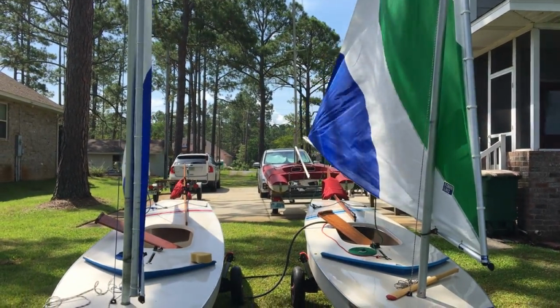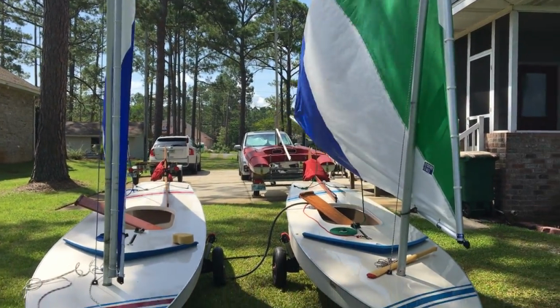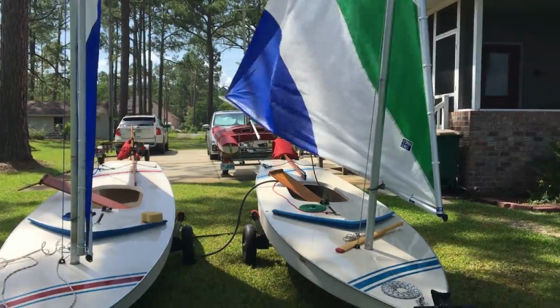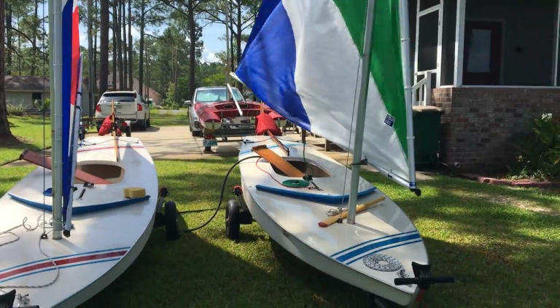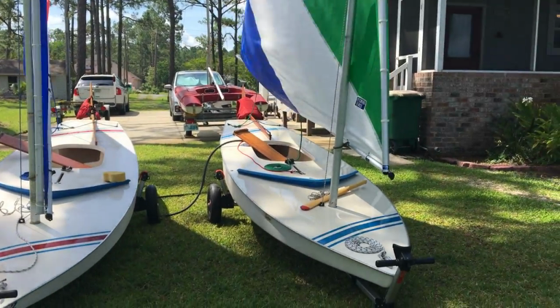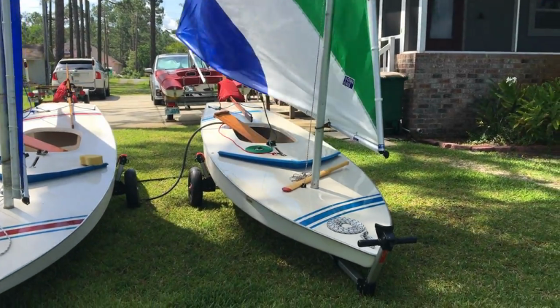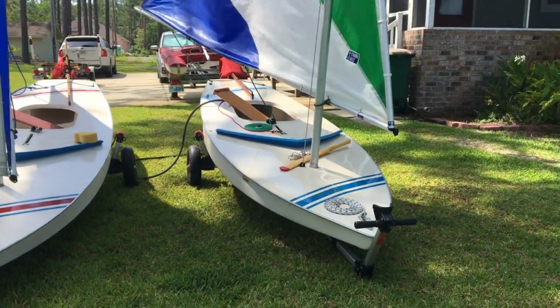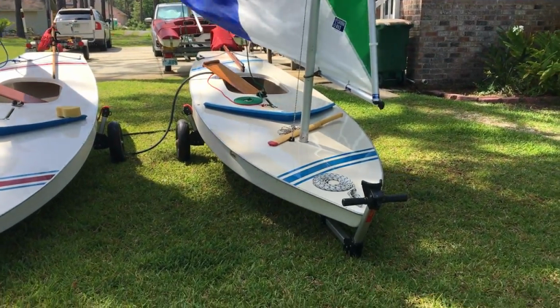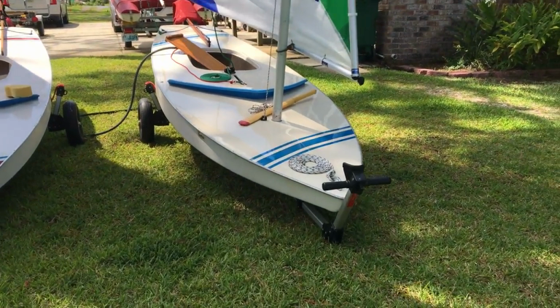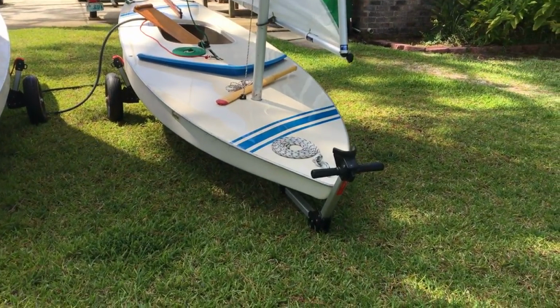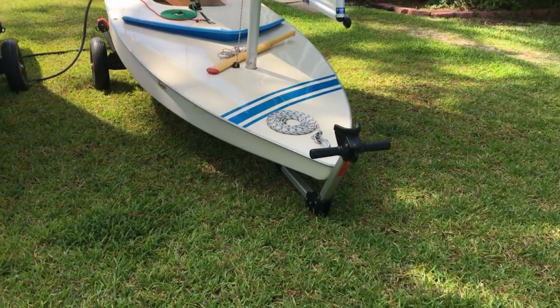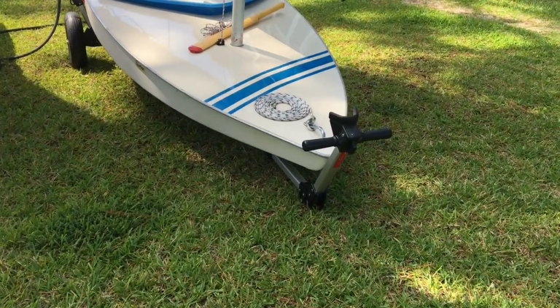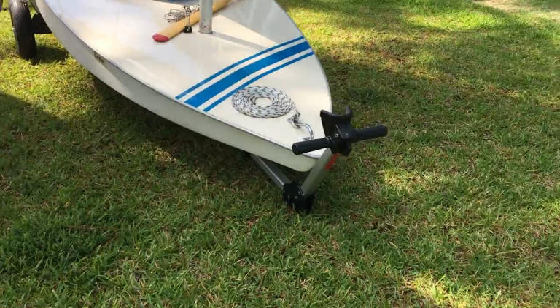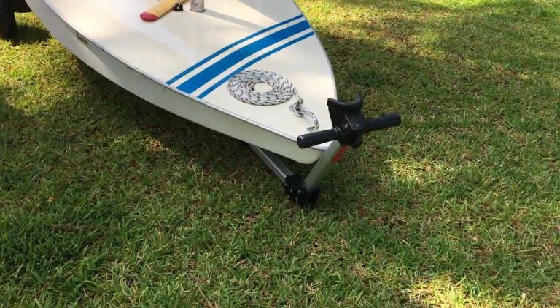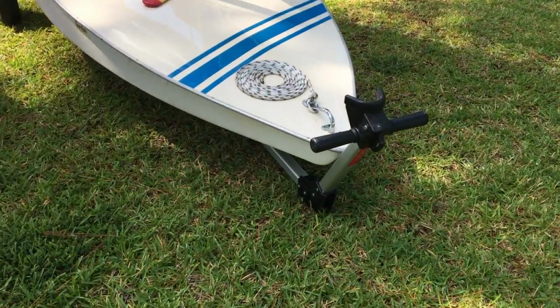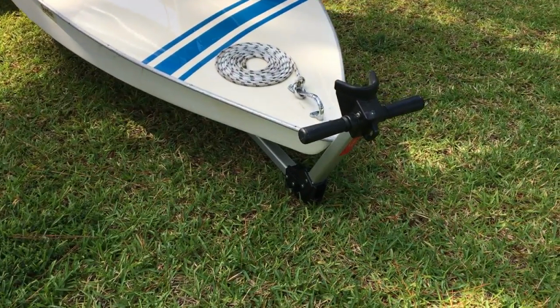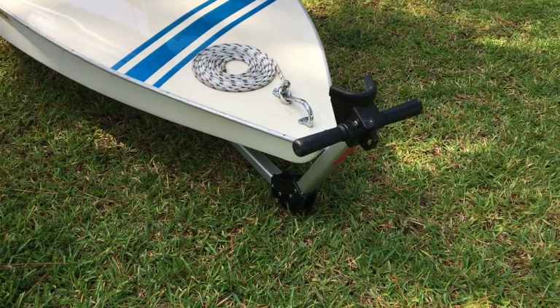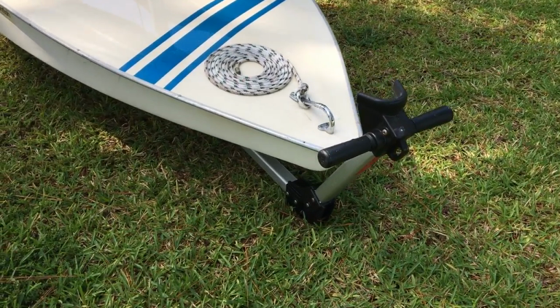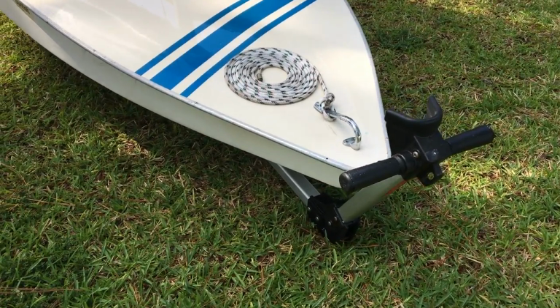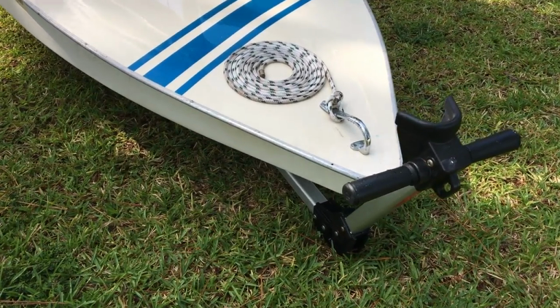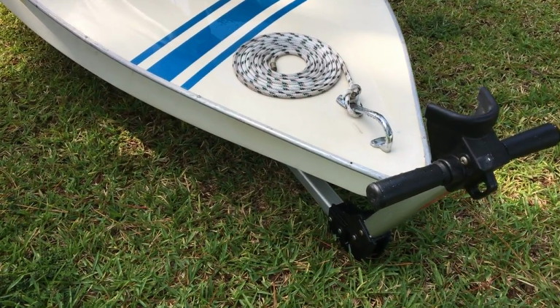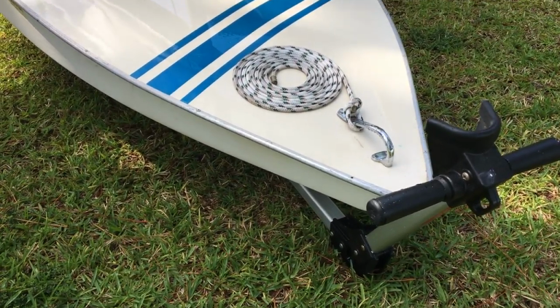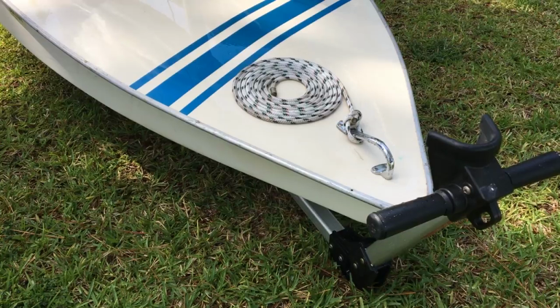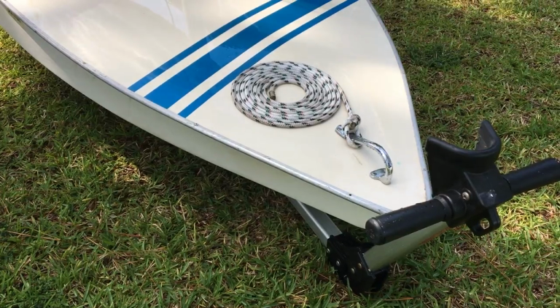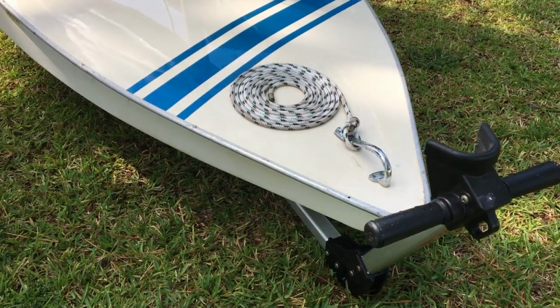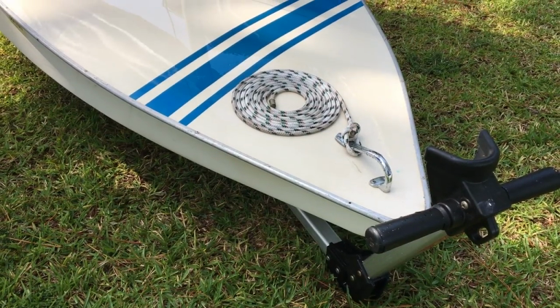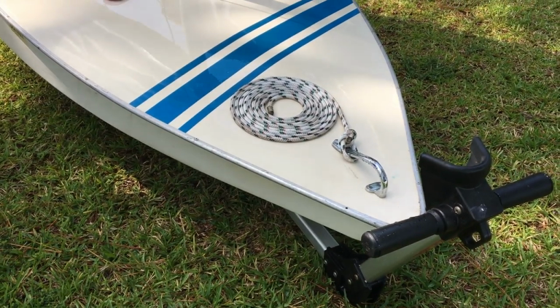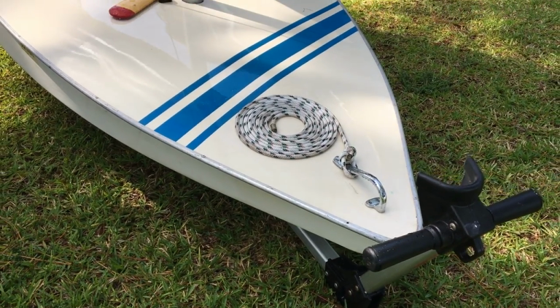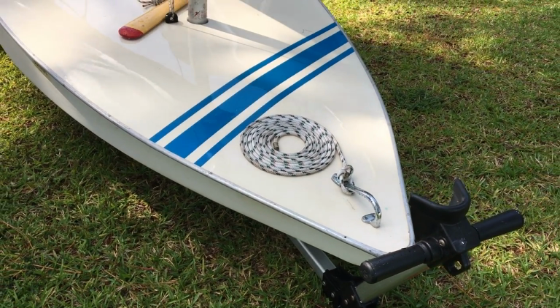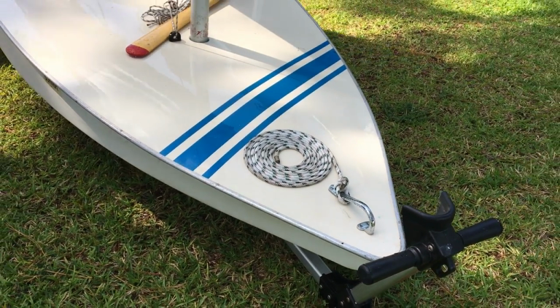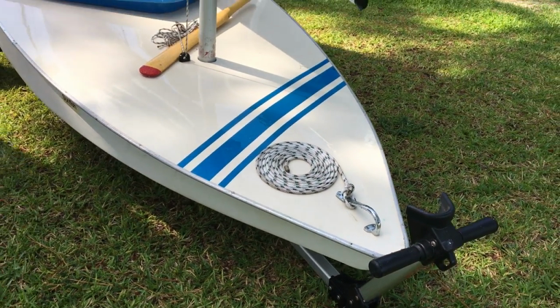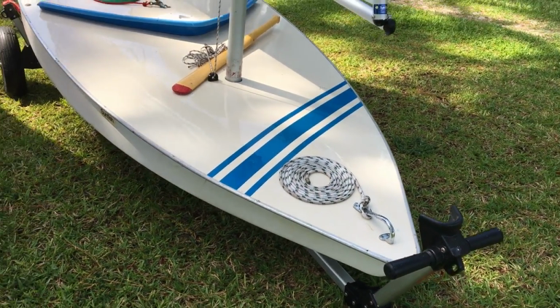I want to talk about the Flemish coil this morning. That's a nice way to store lines if you leave a boat on the dock, or put them on the deck of your boat just nice. That little coil of bow line there is what we're talking about.